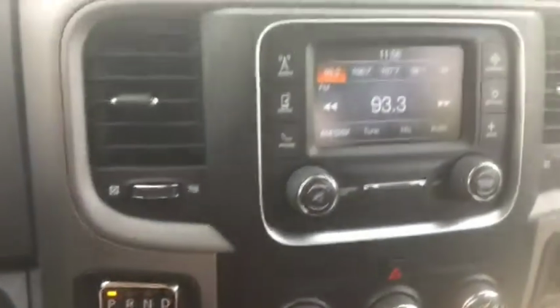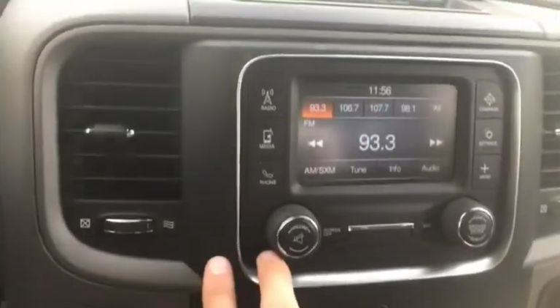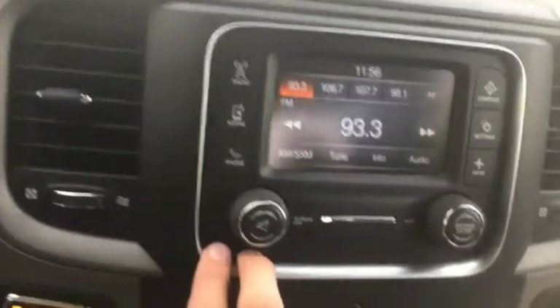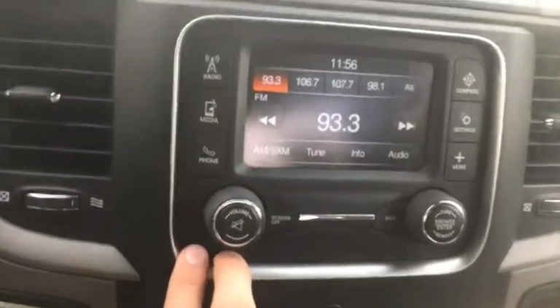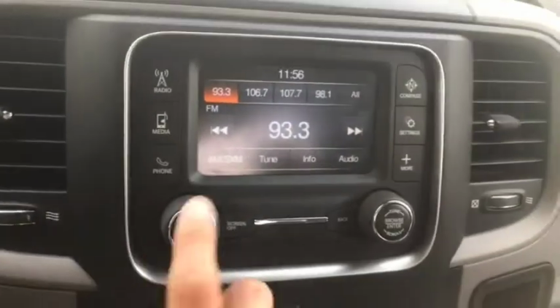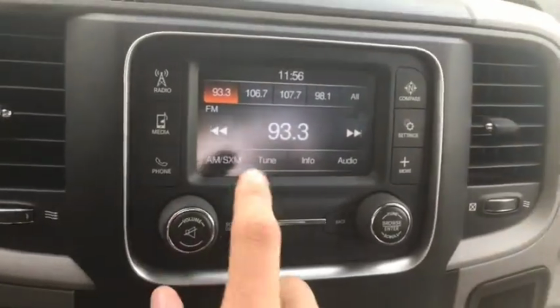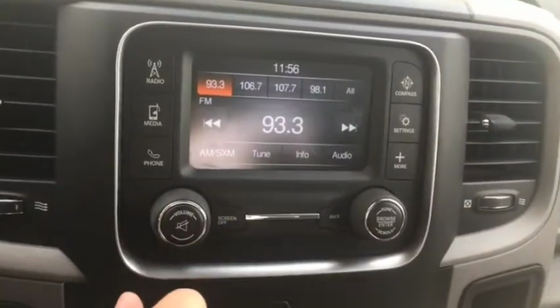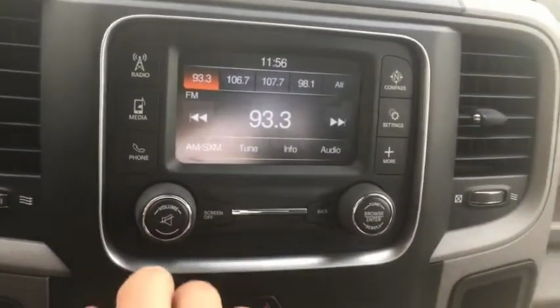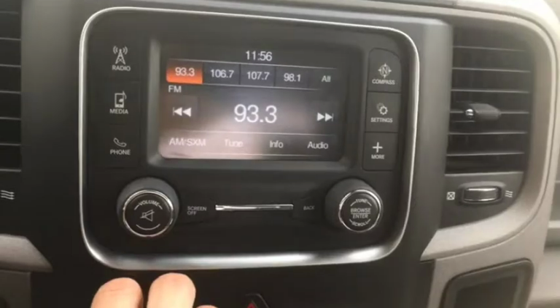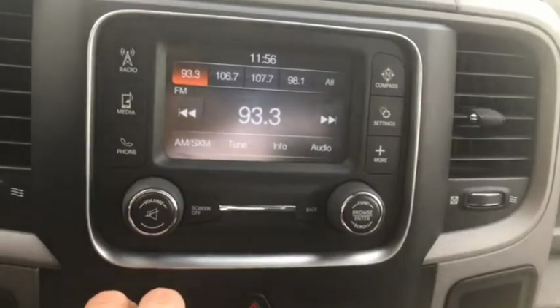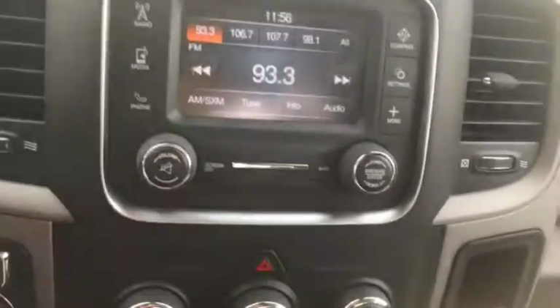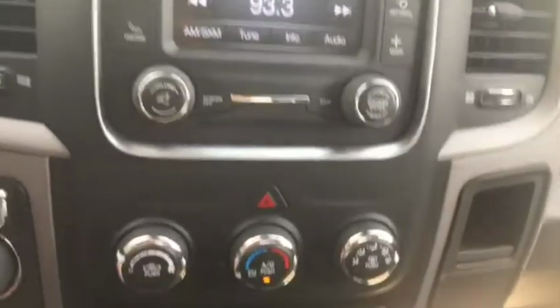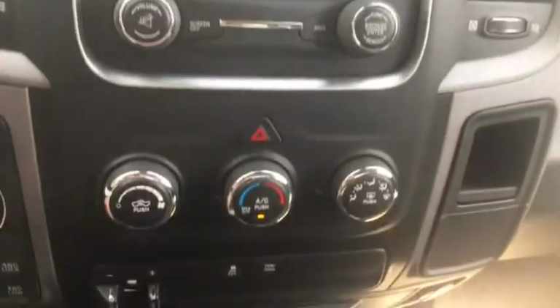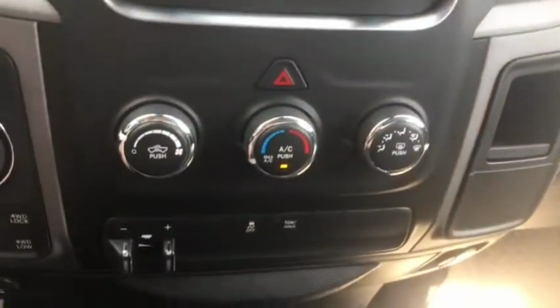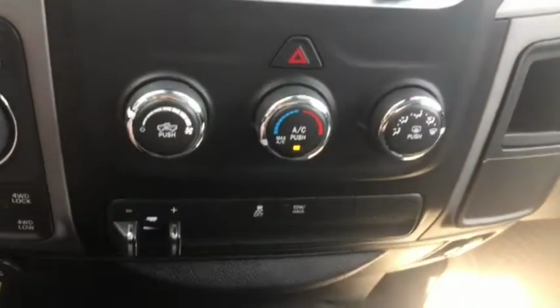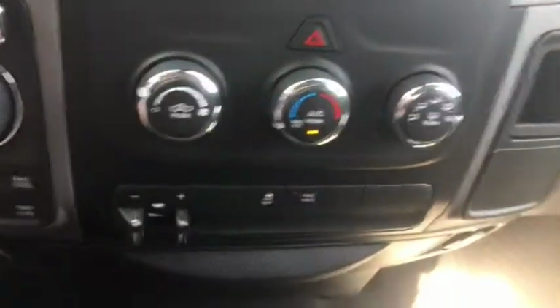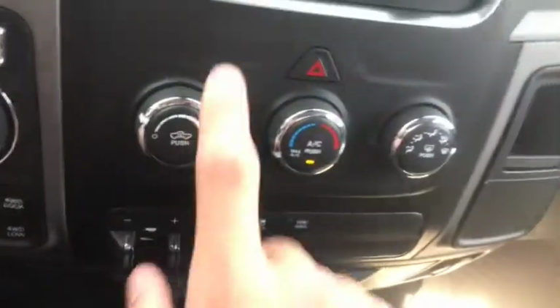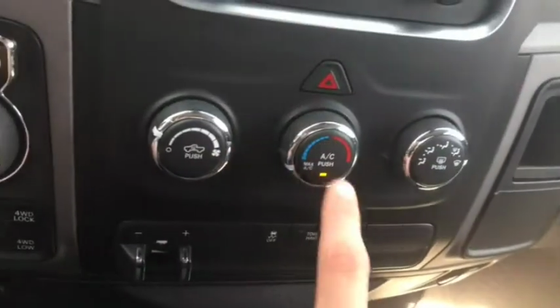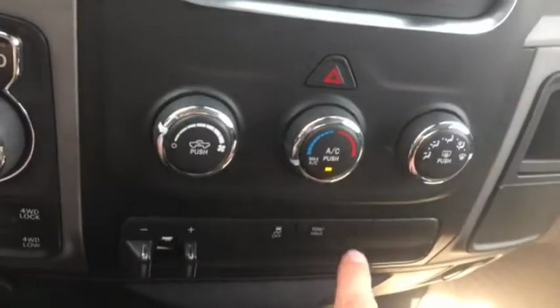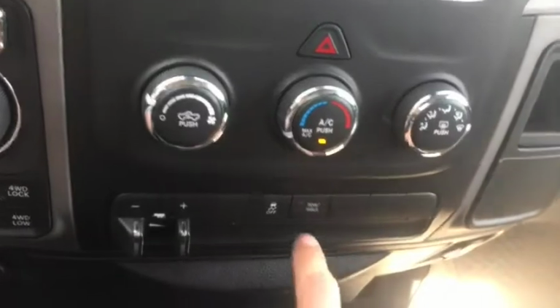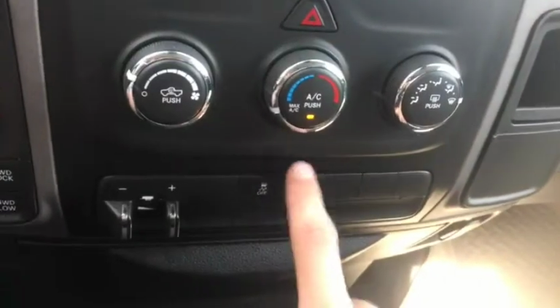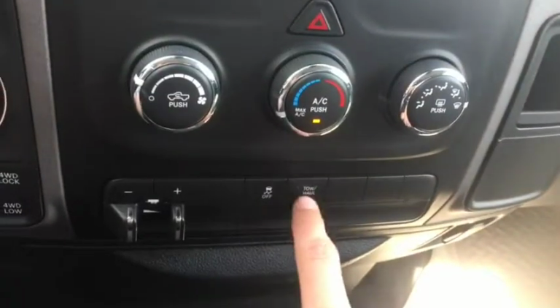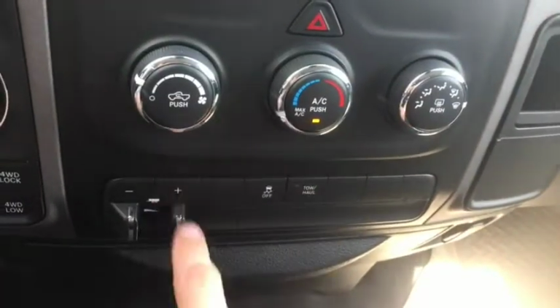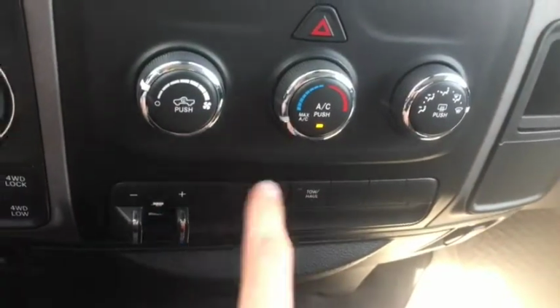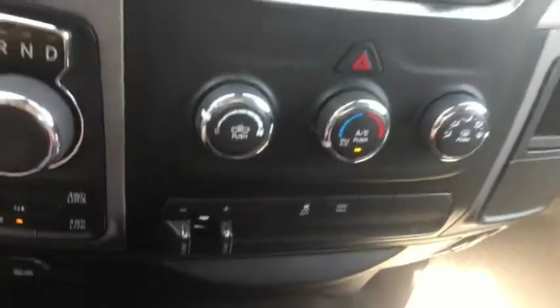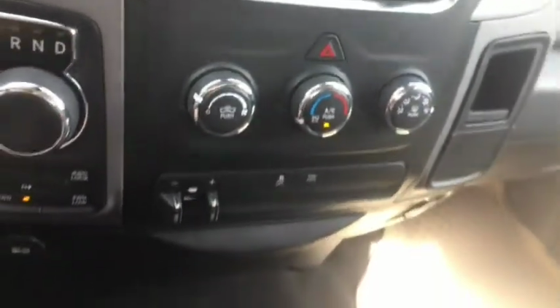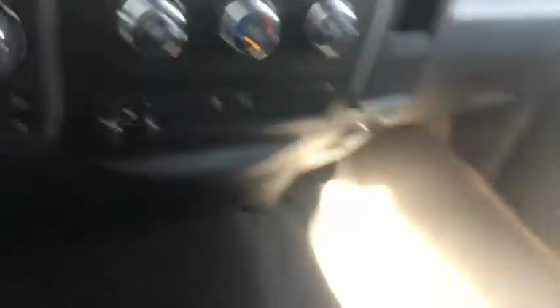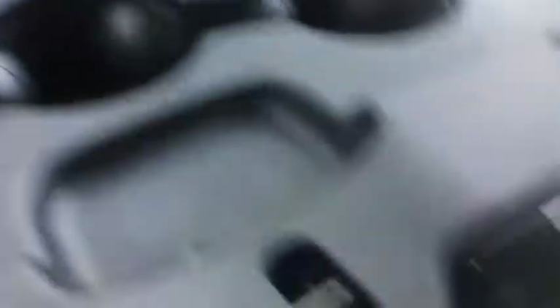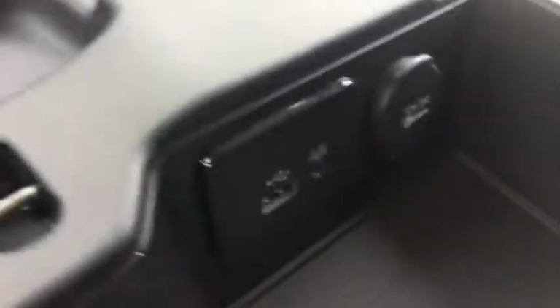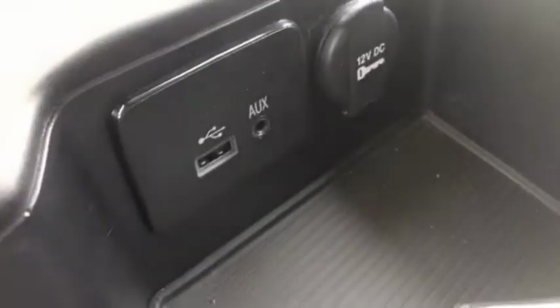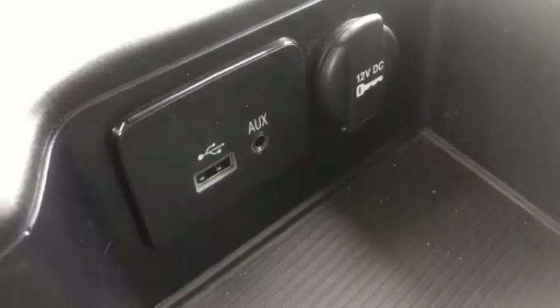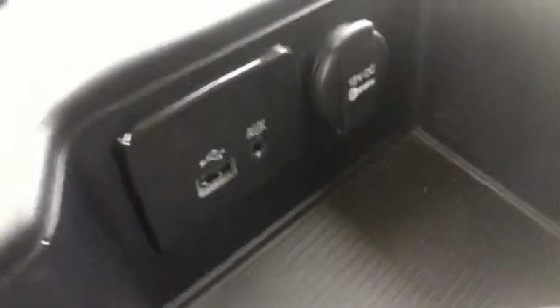It comes with AM/FM radio which also includes satellite radio, Bluetooth, USB, and aux ports. Down below you have your climate control, which includes AC, defrost, and rear defrost, as well as your tow/haul package, trailer brake, and traction control. You also have the aux and USB port right in here.